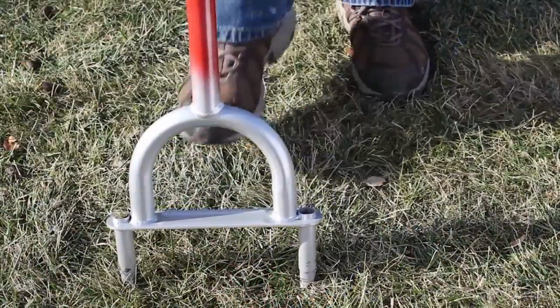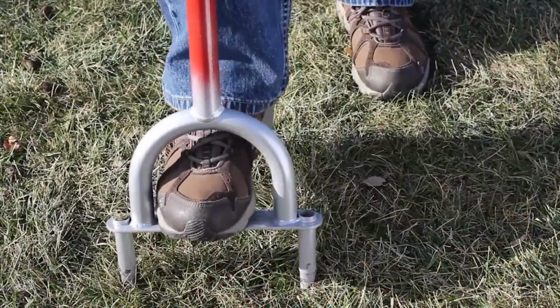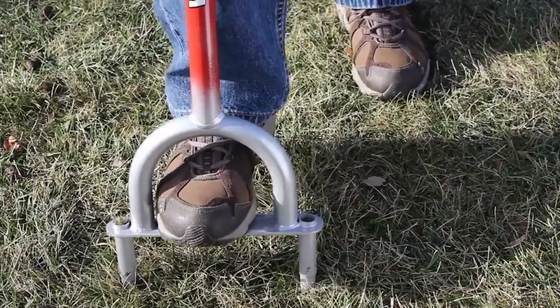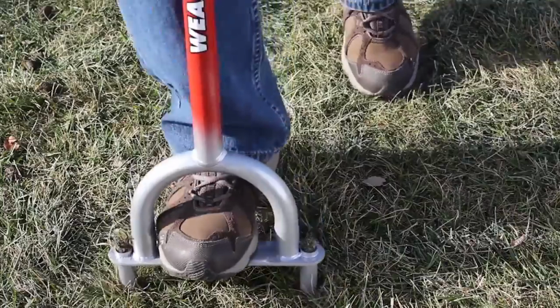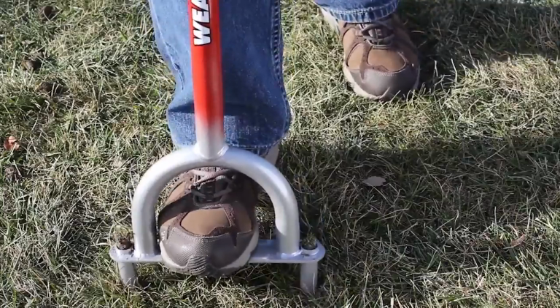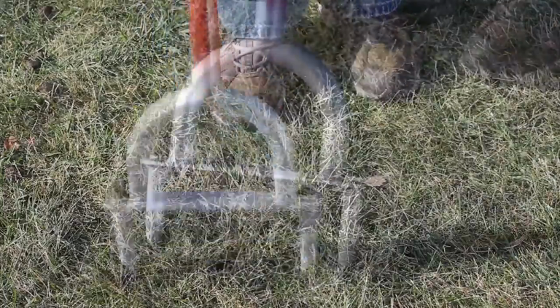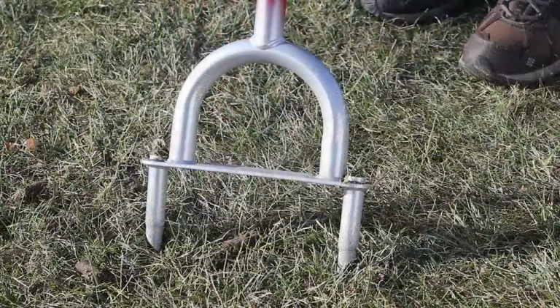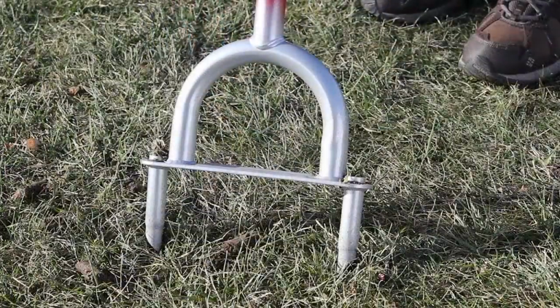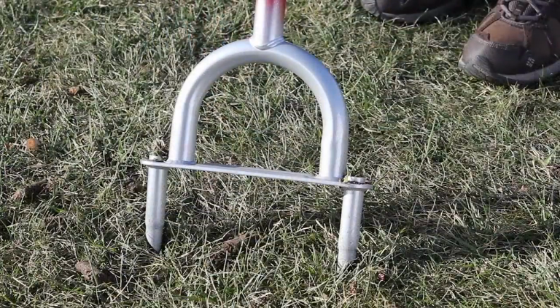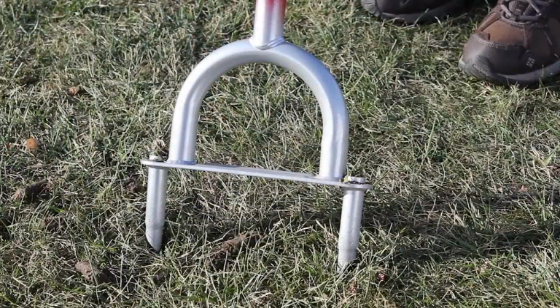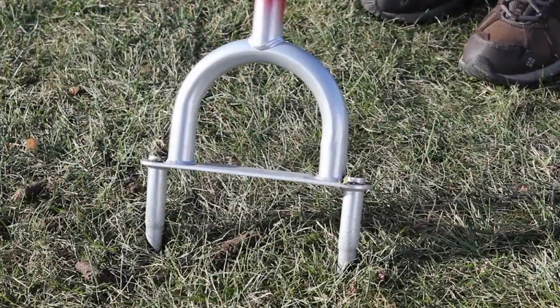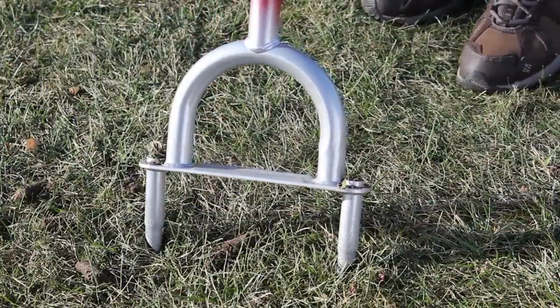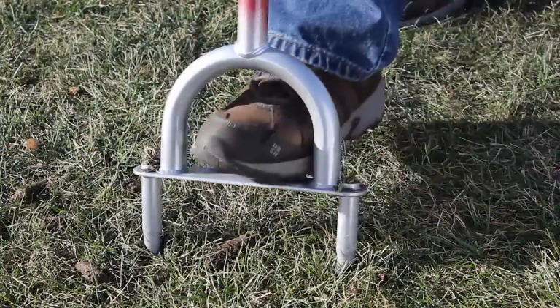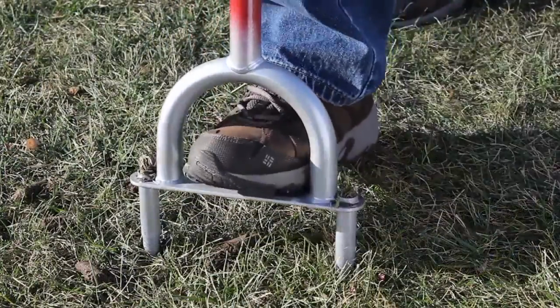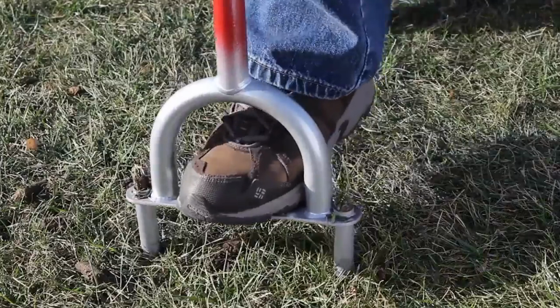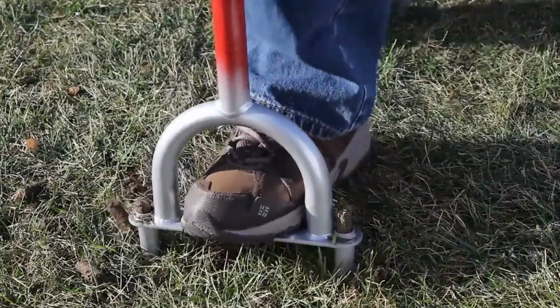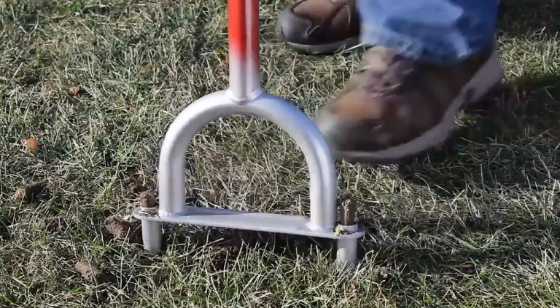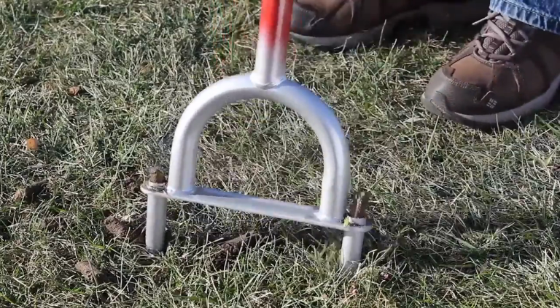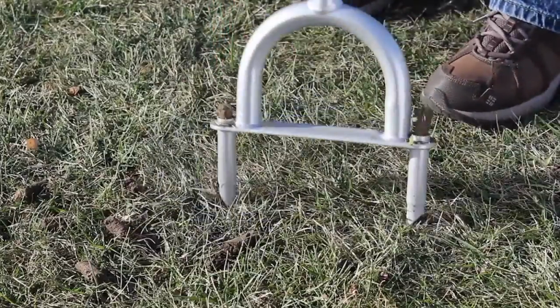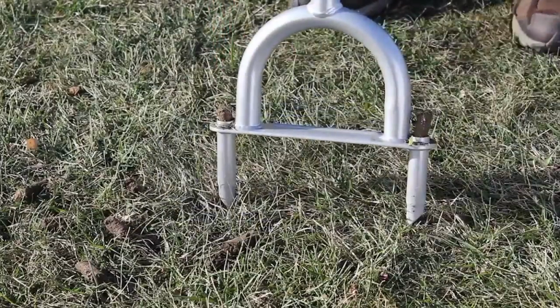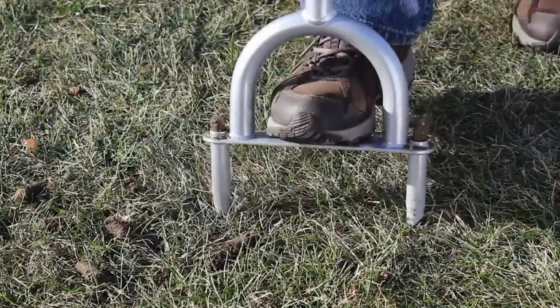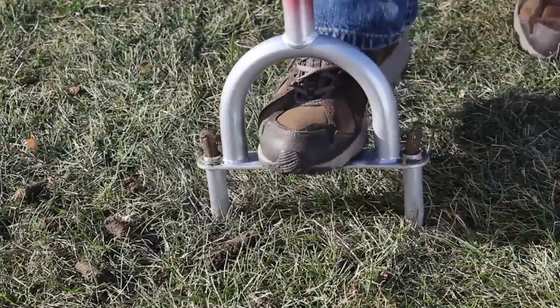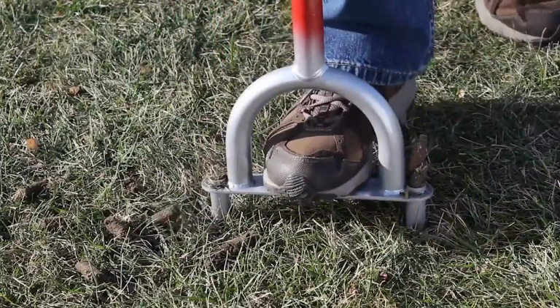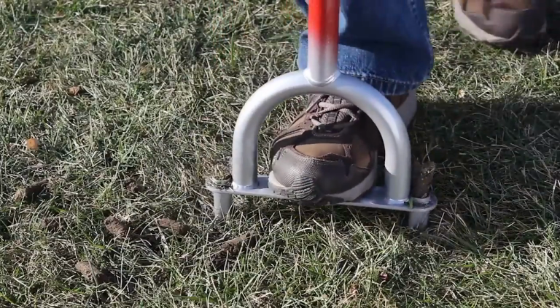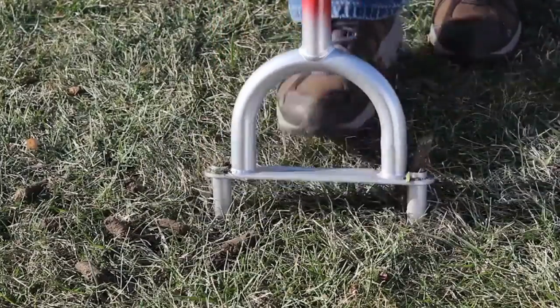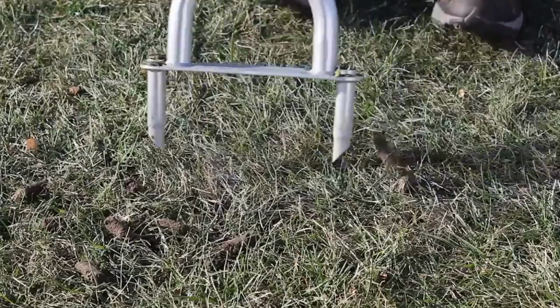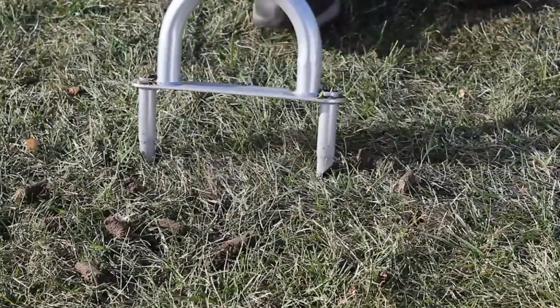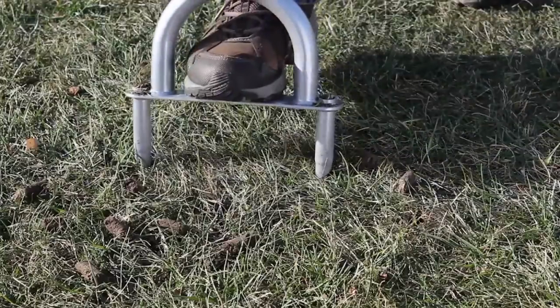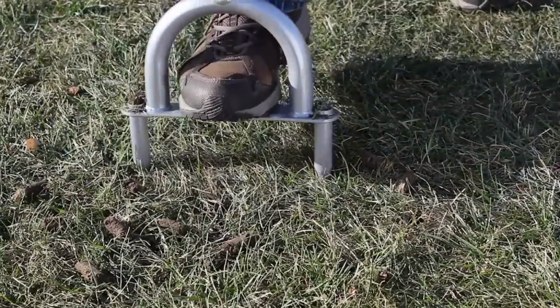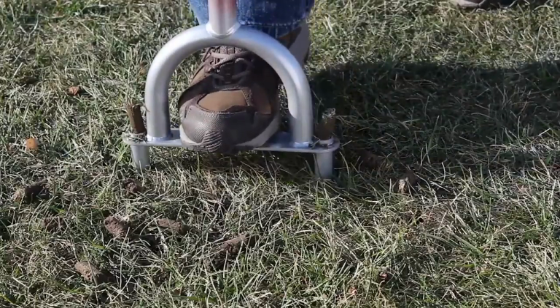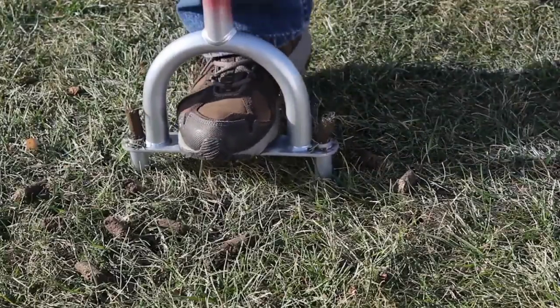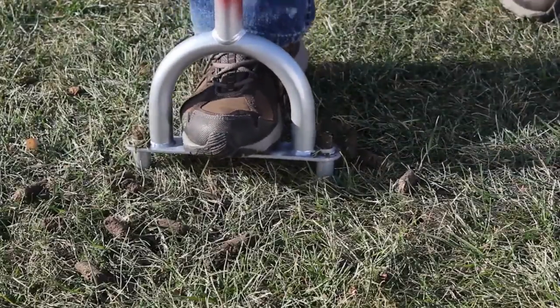The Weasel Core Aerator is easy to use. Begin by securely gripping the handle and placing your foot in the stirrup. Press downward into the soil. Repeat the process as needed to completely aerate the area. Cores will eject during aeration.